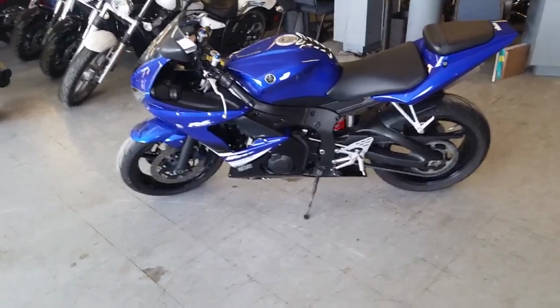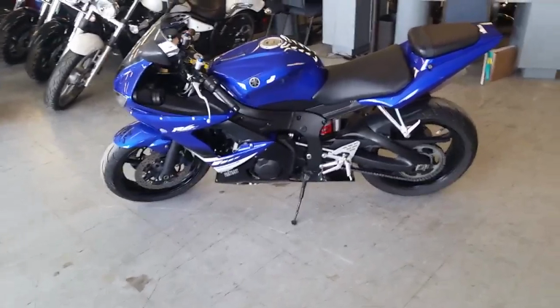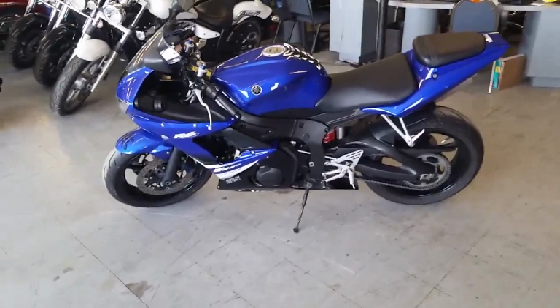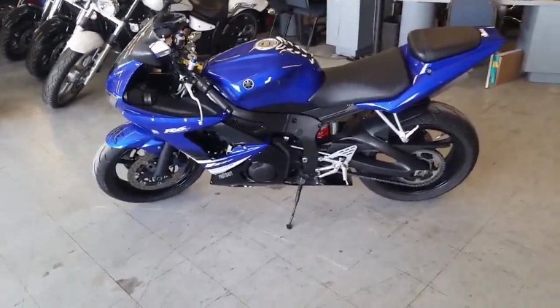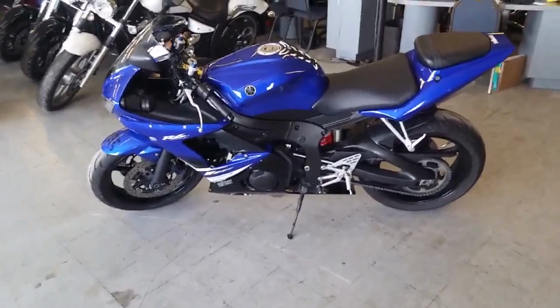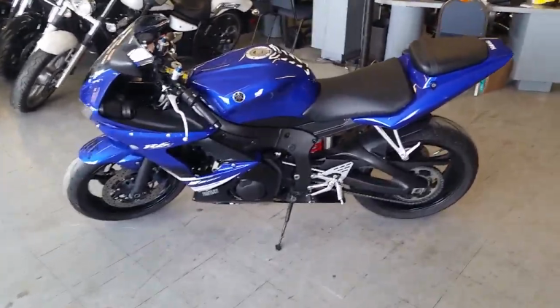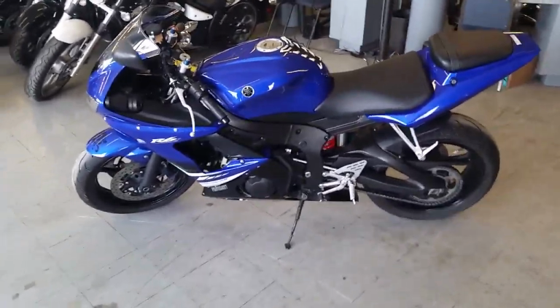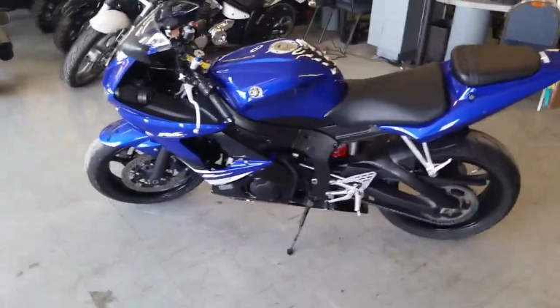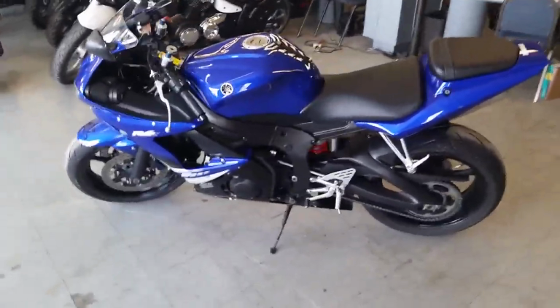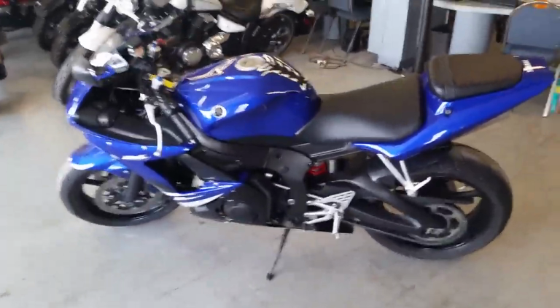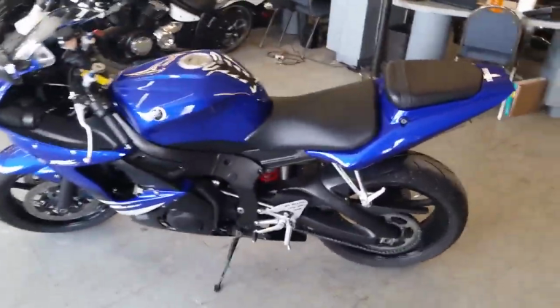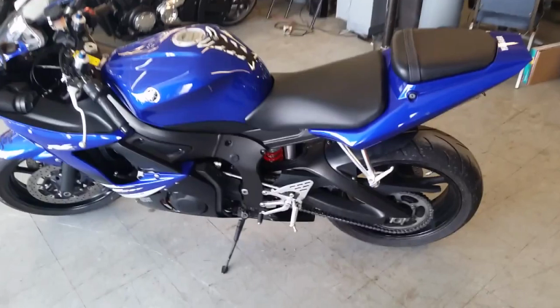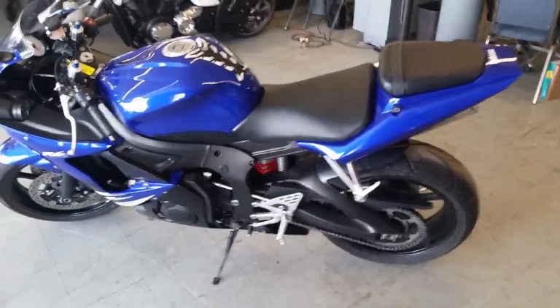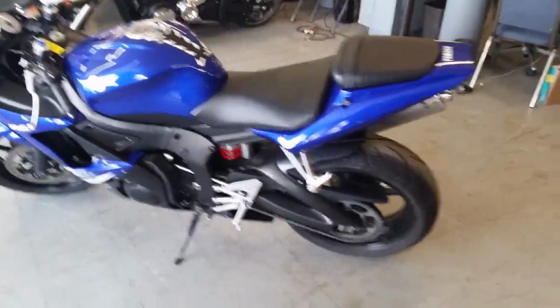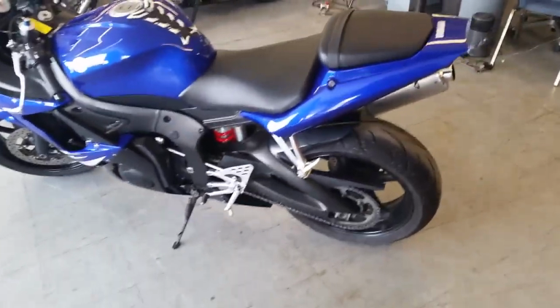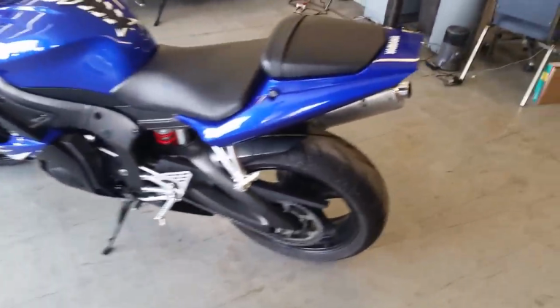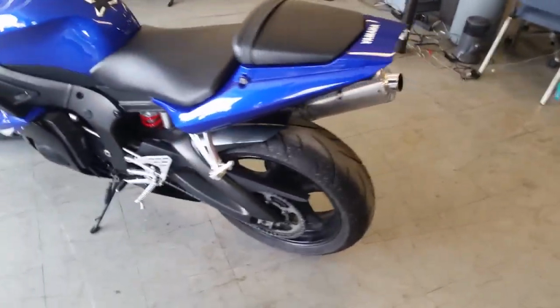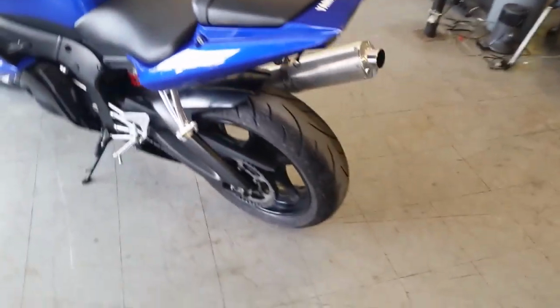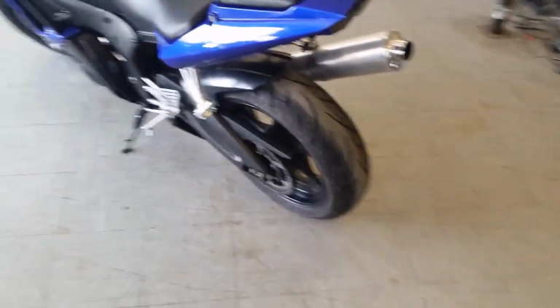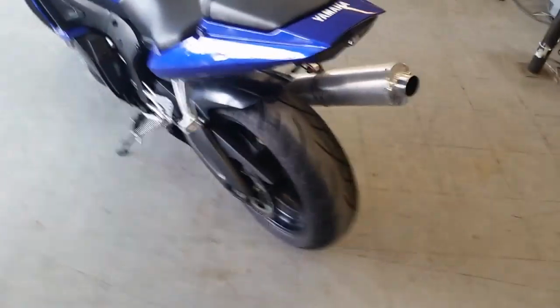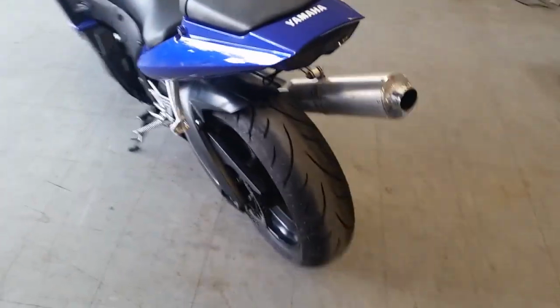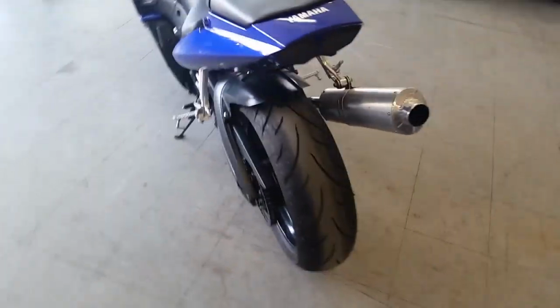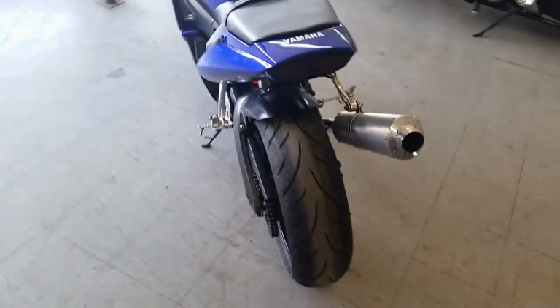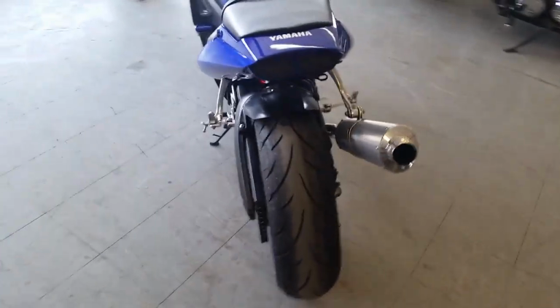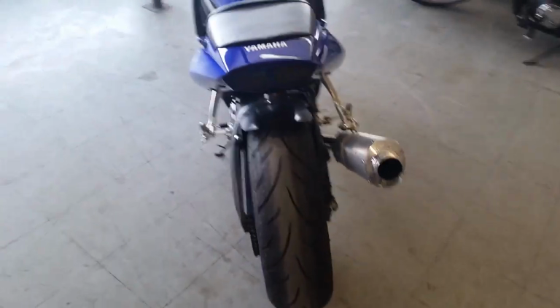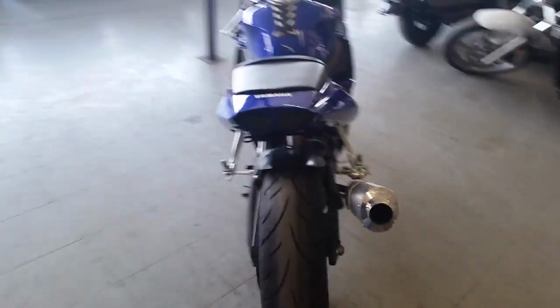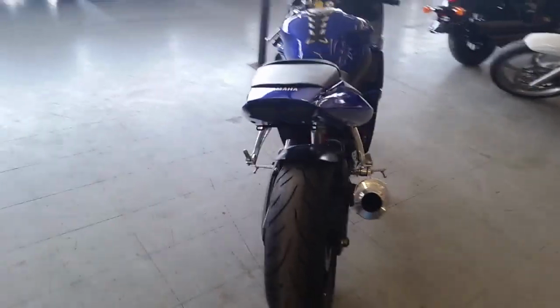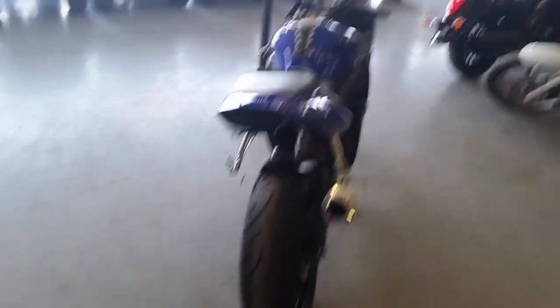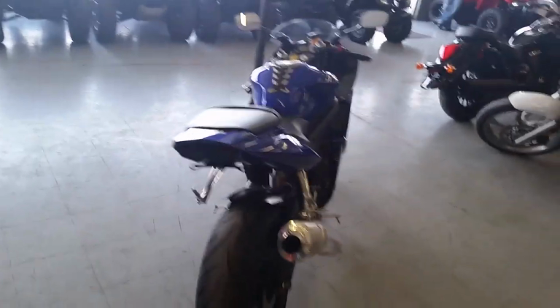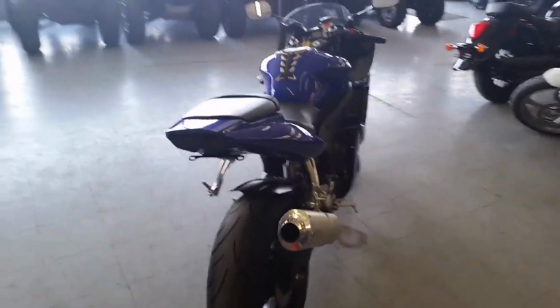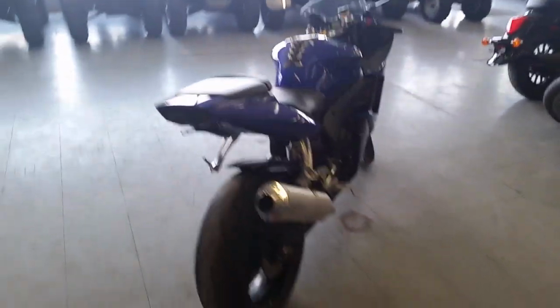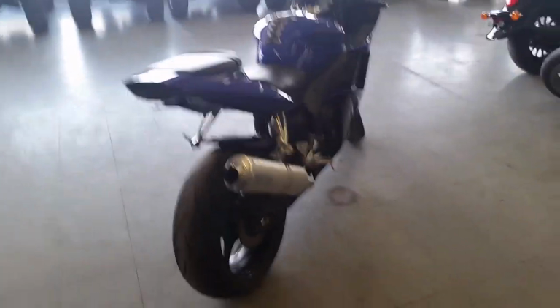Hey guys, at Approval Powersports we got over 80 R6s and R1s on our showroom for sale. Today we got a 2008 Yamaha R6 crotch rocket for sale. This thing is loaded up with all the extras.